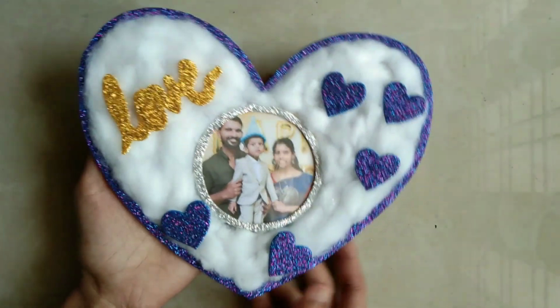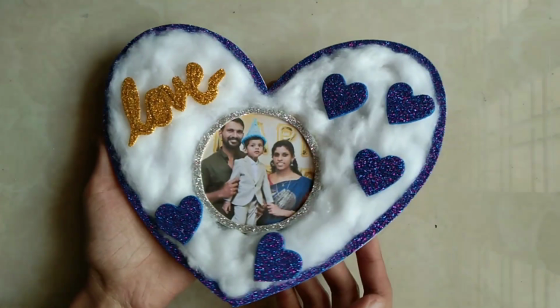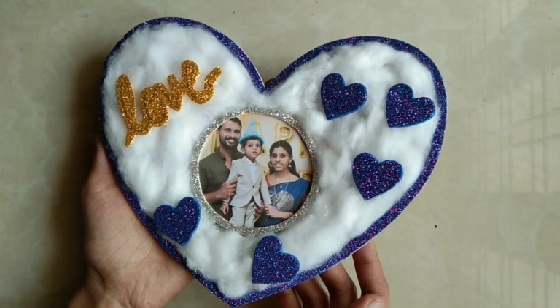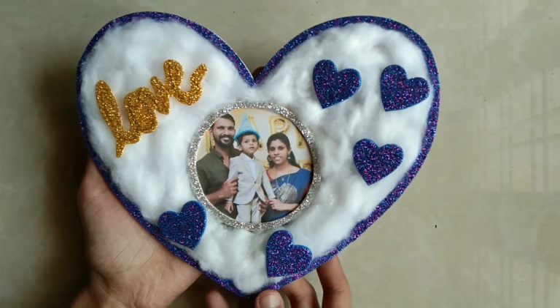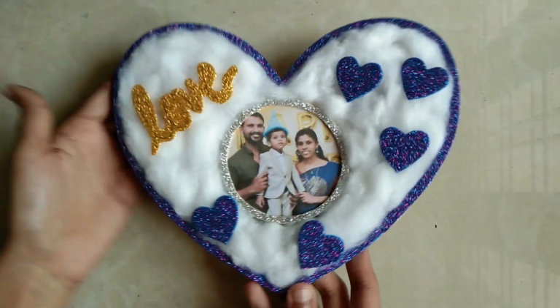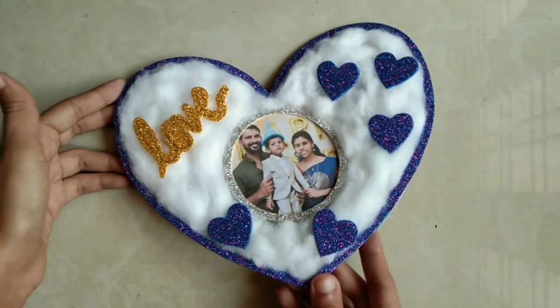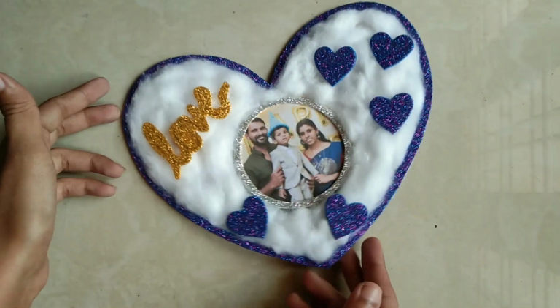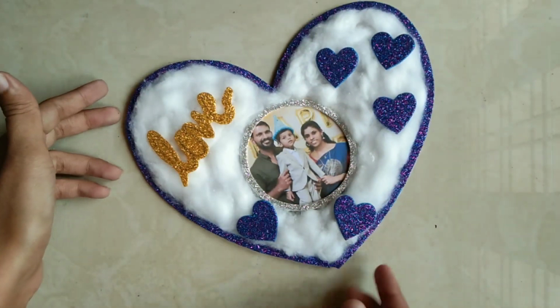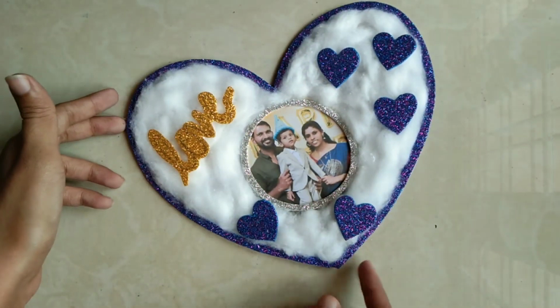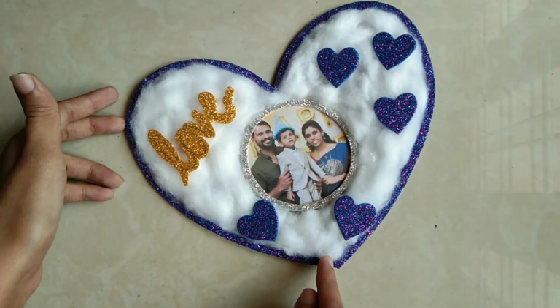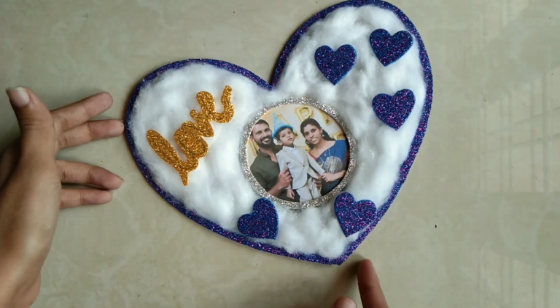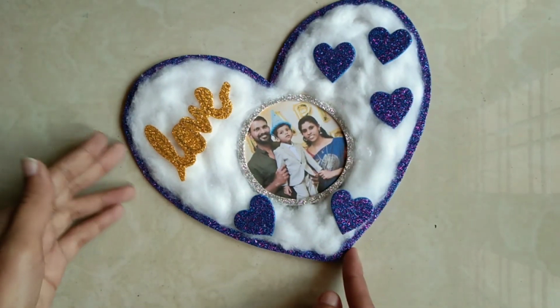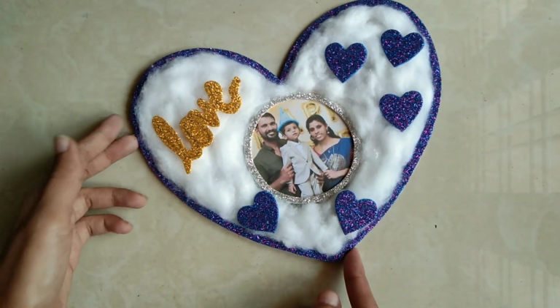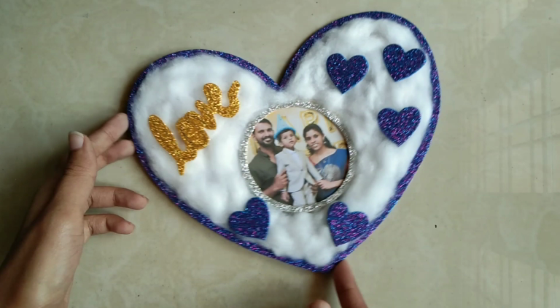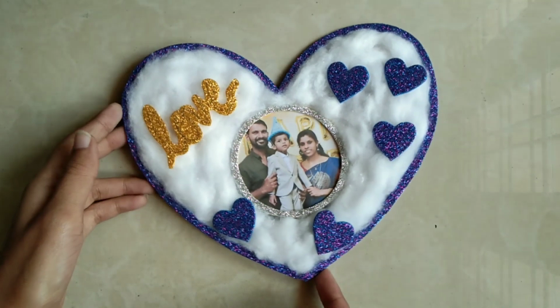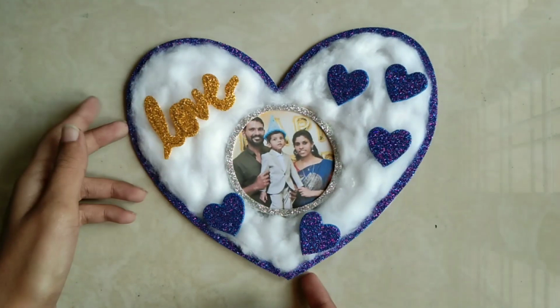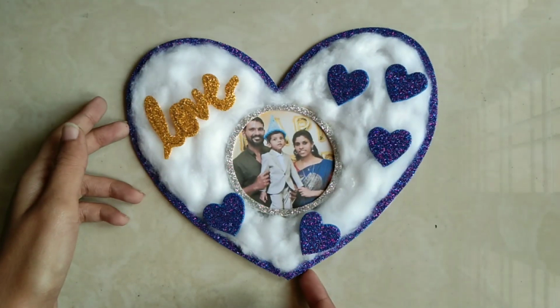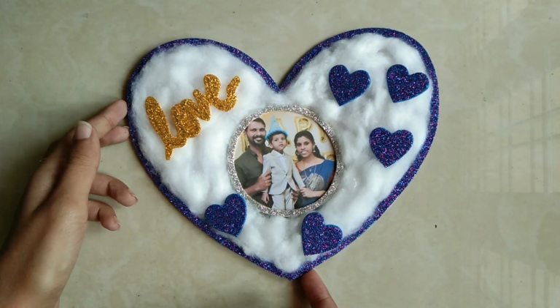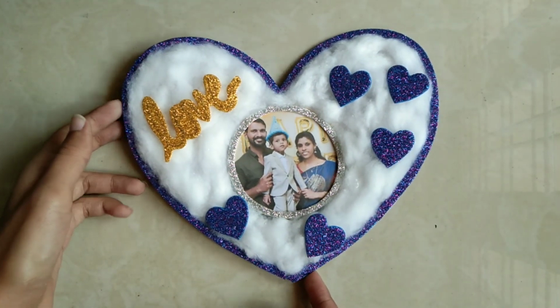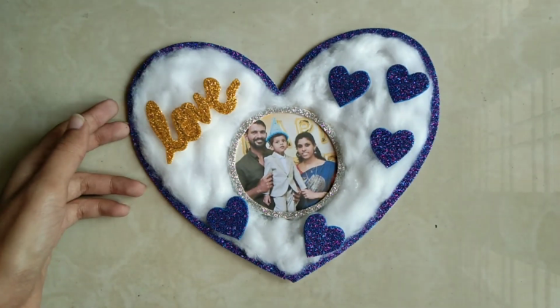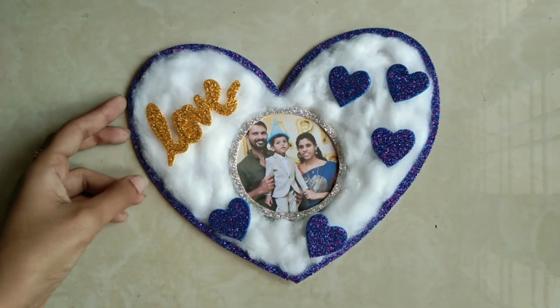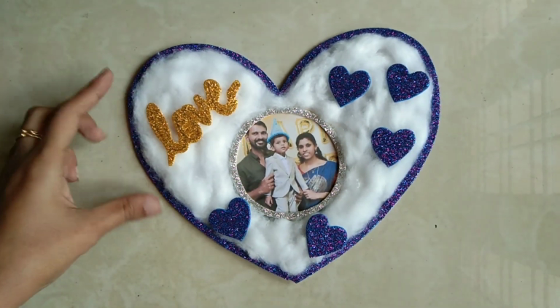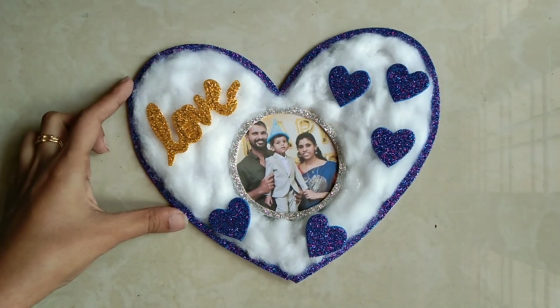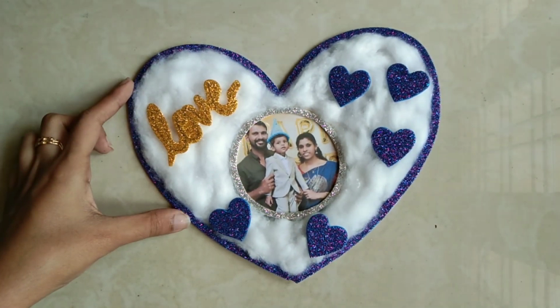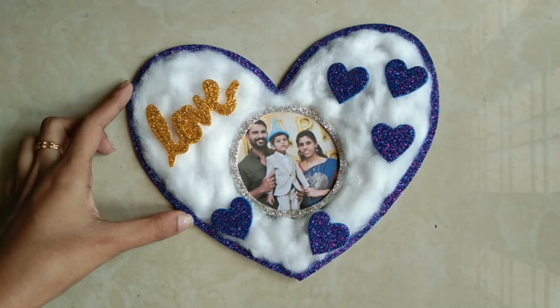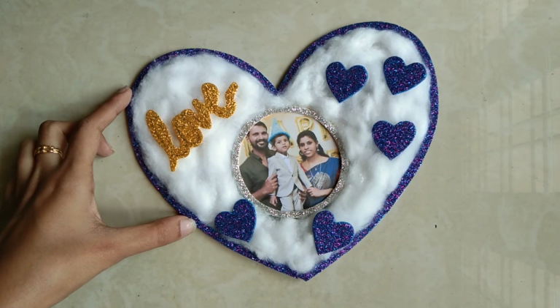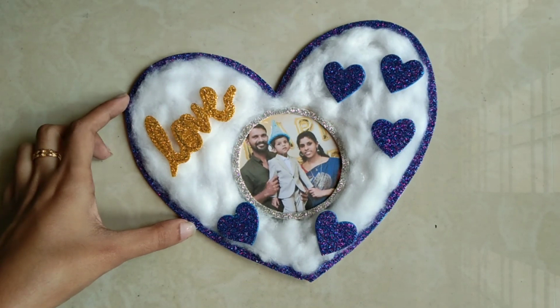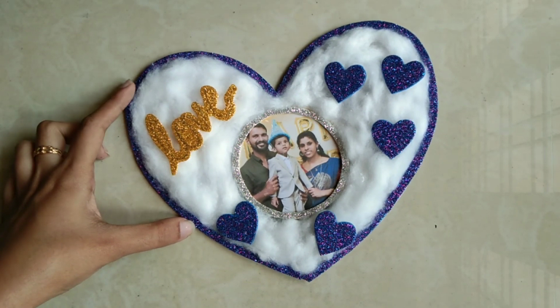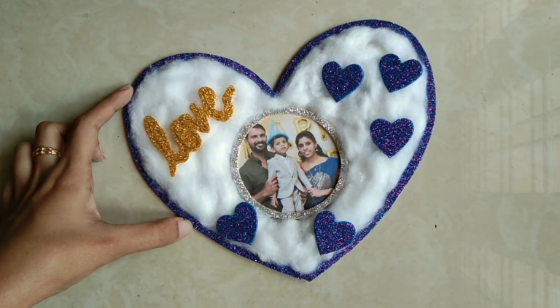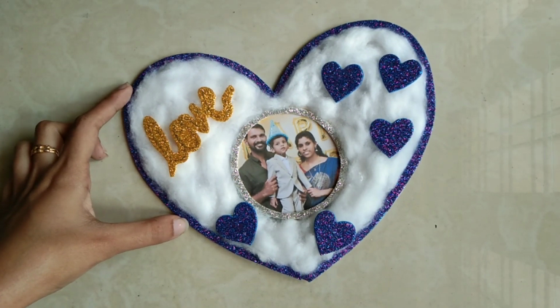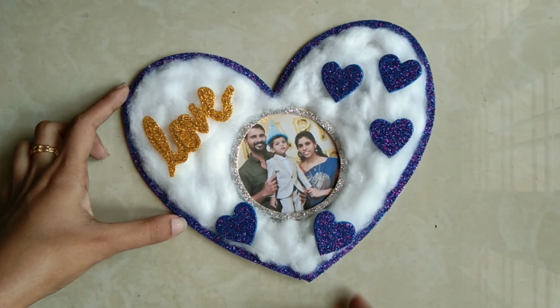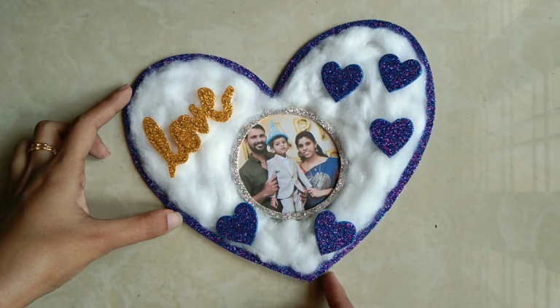For all the cute colors, please like and comment on this video, subscribe to the channel. If you like this video, please like and subscribe to our channel for more suggestions and feedback.